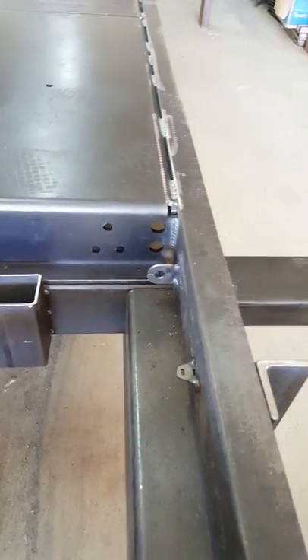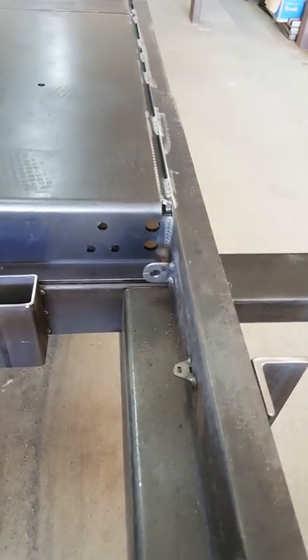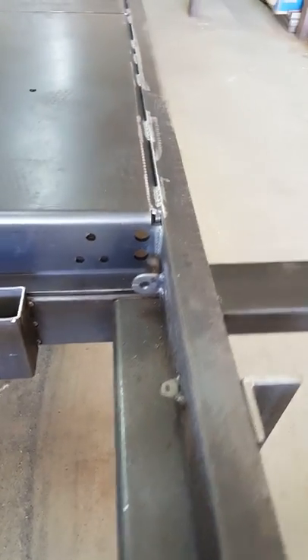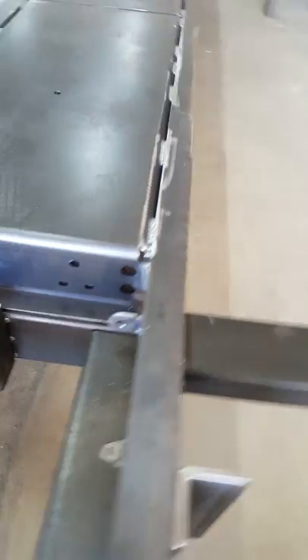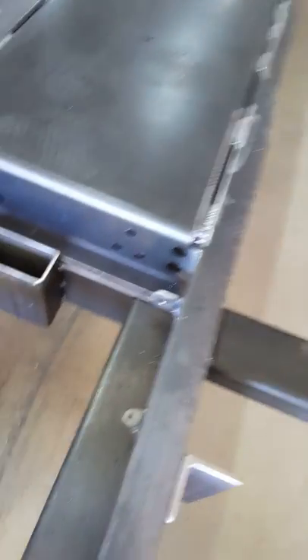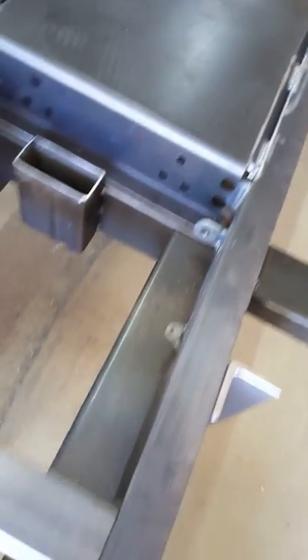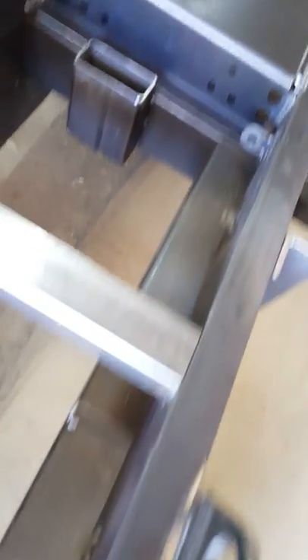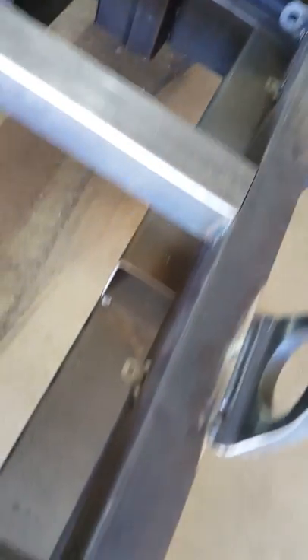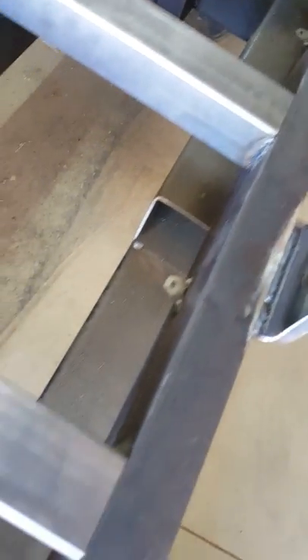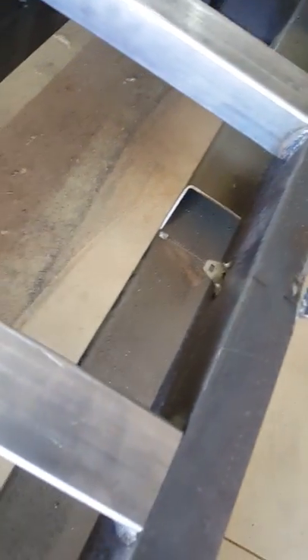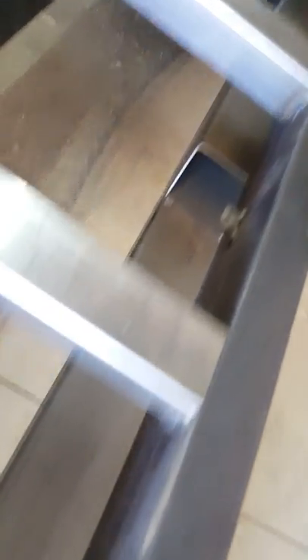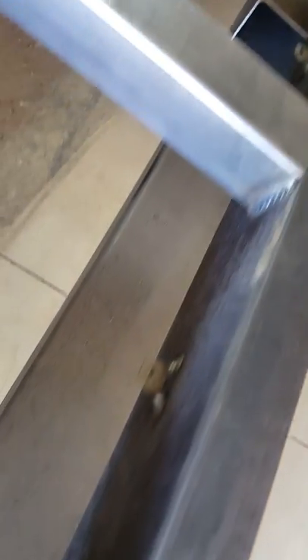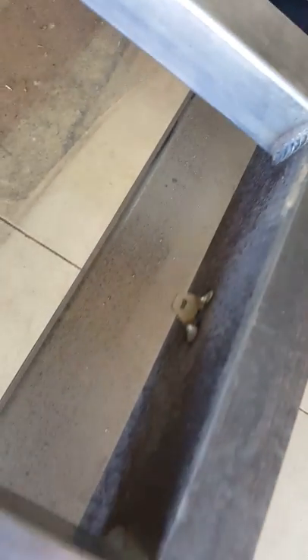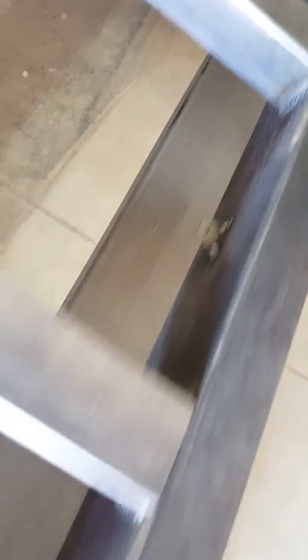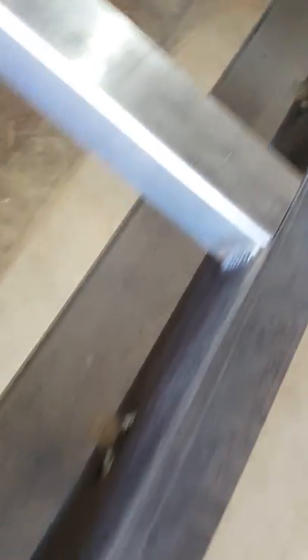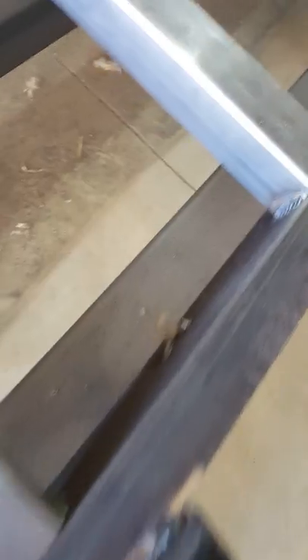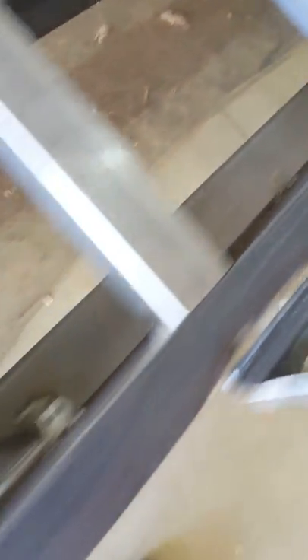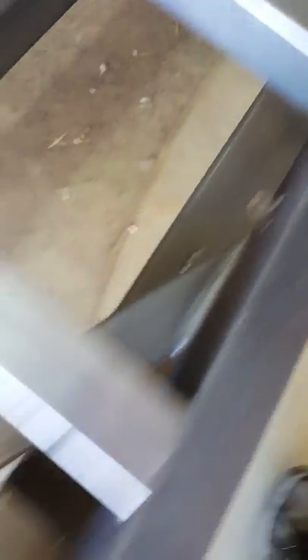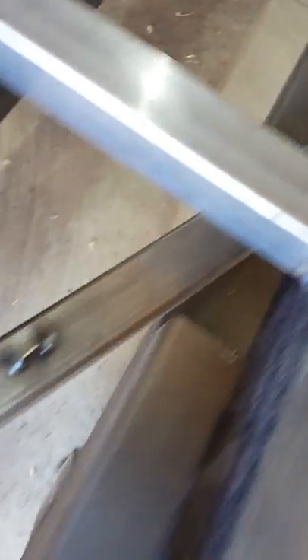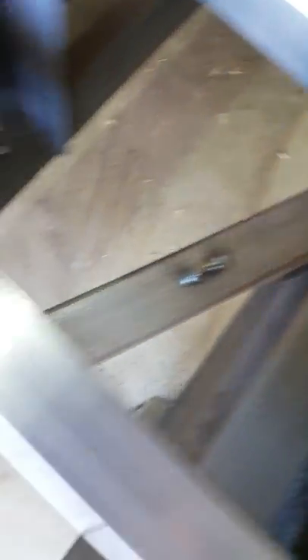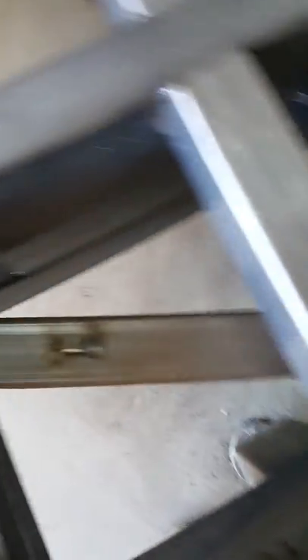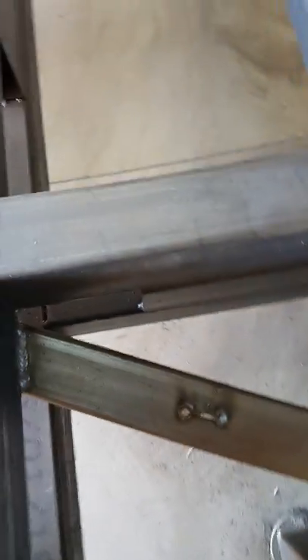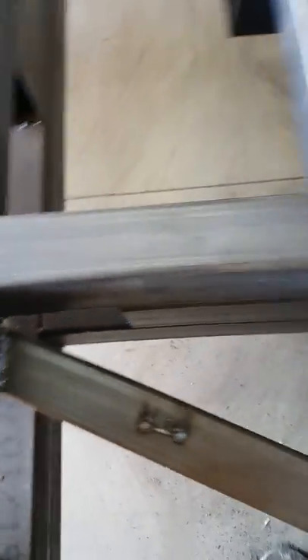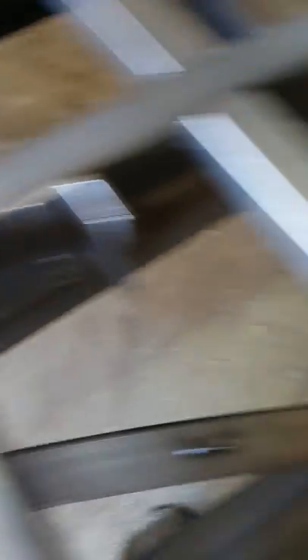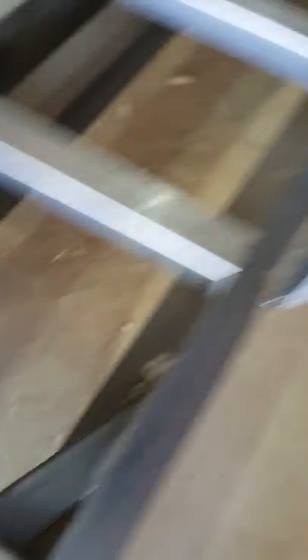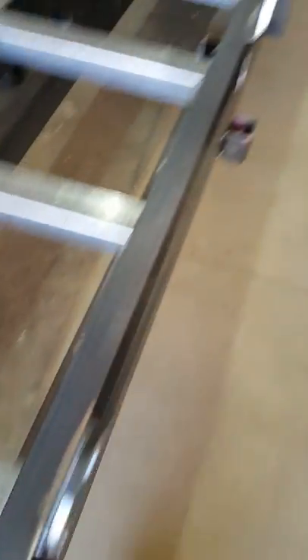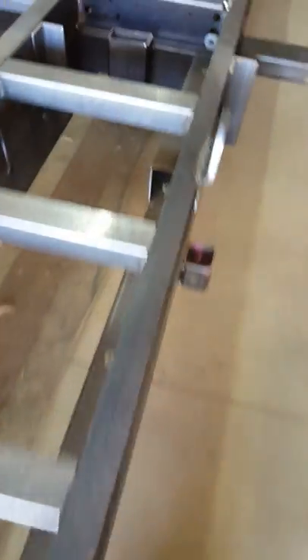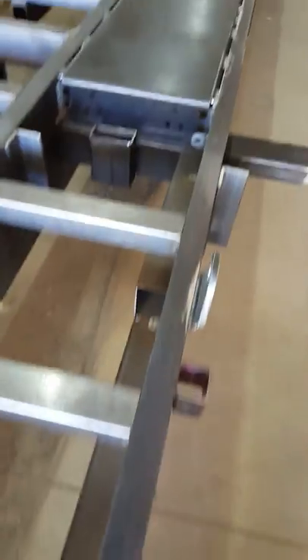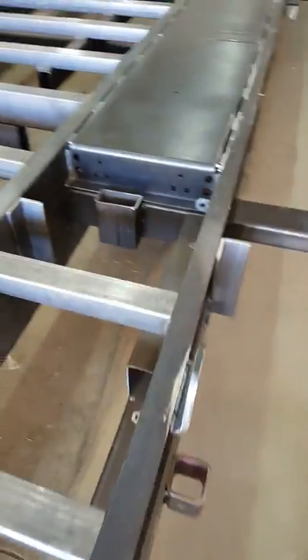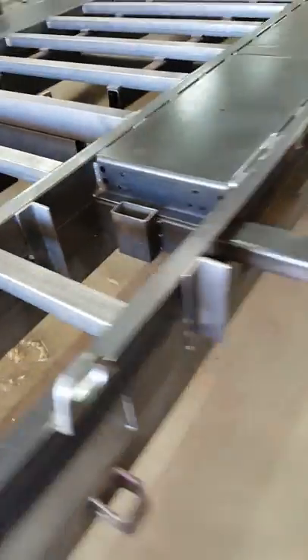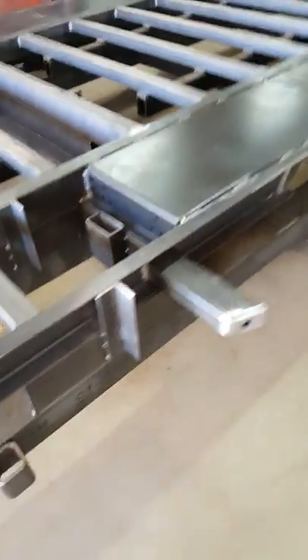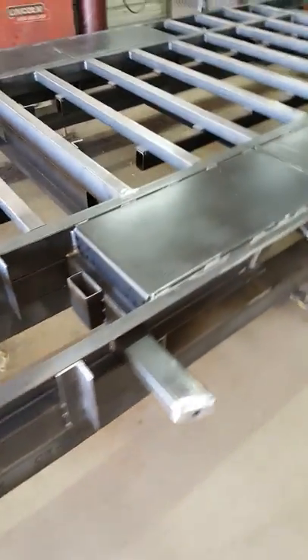Speaking of wiring, there are wiring tabs welded in every foot, going right back up to the front of the trailer on both sides.